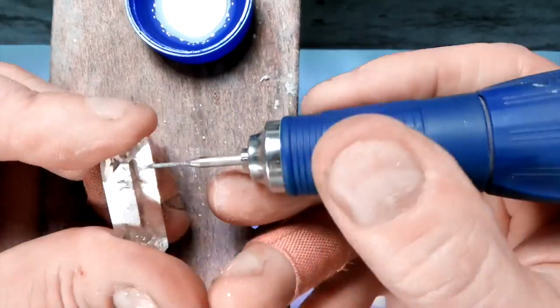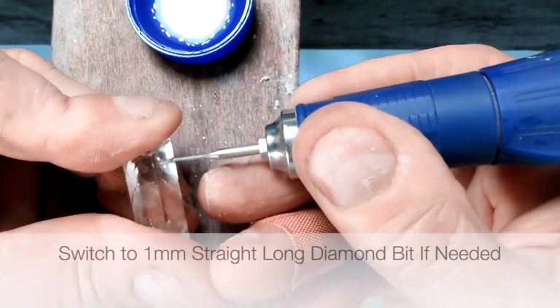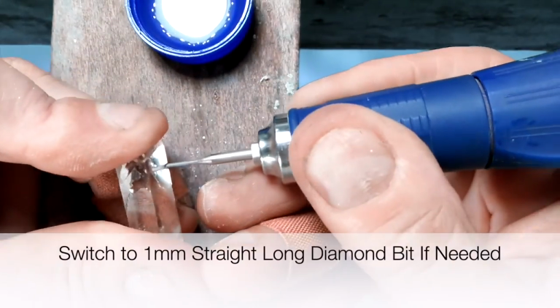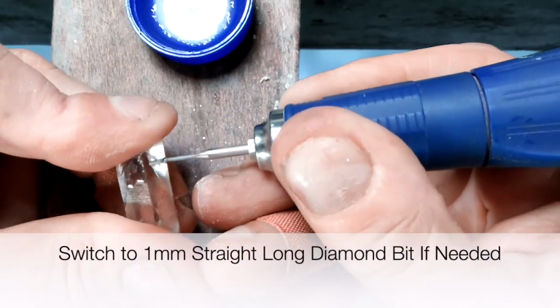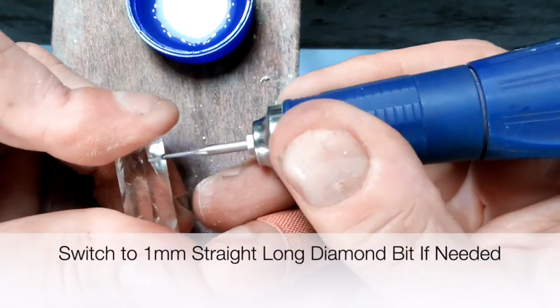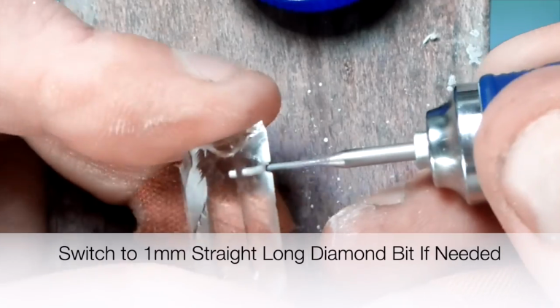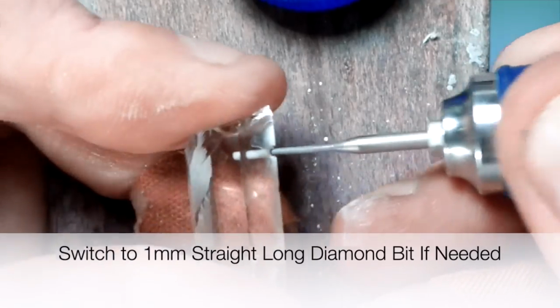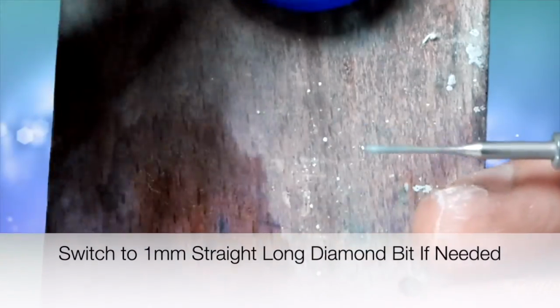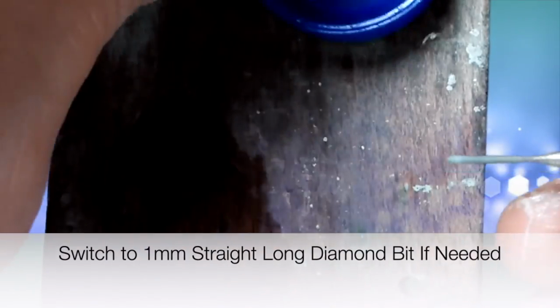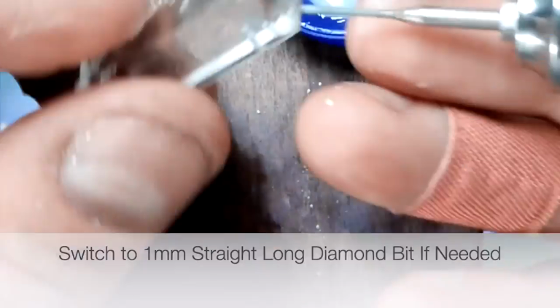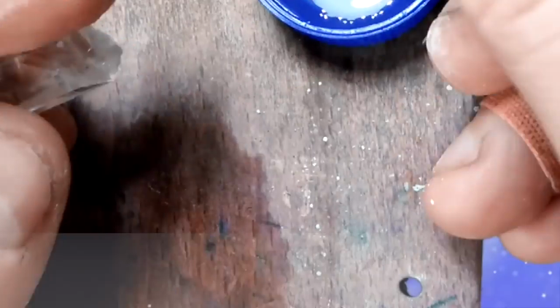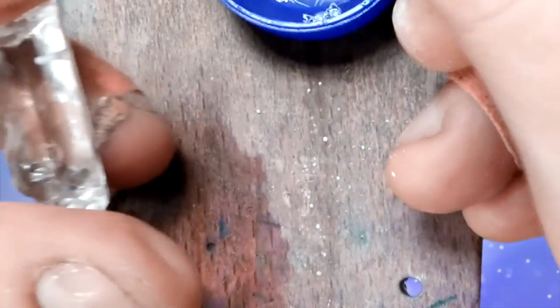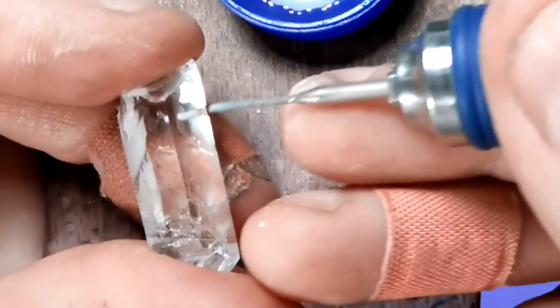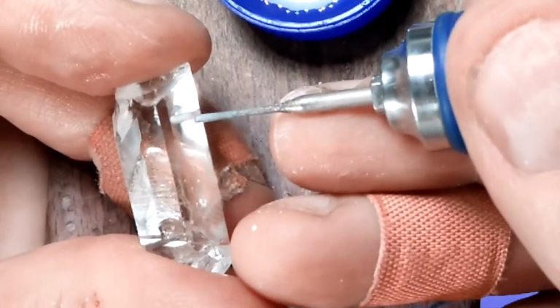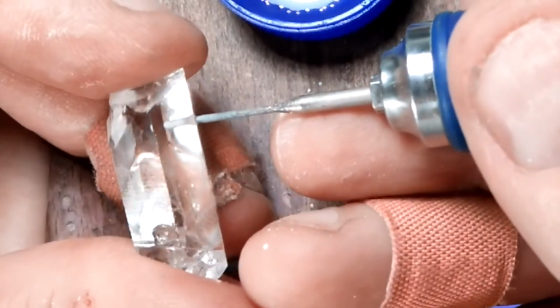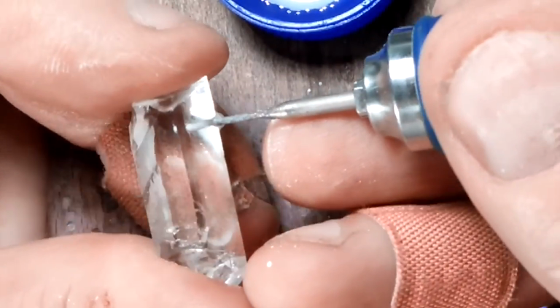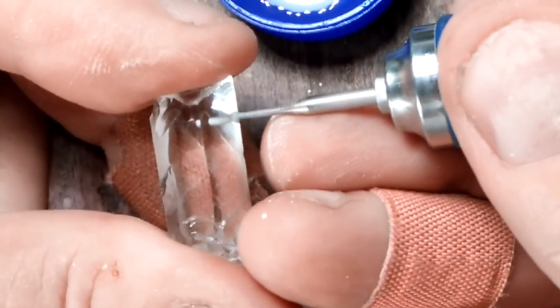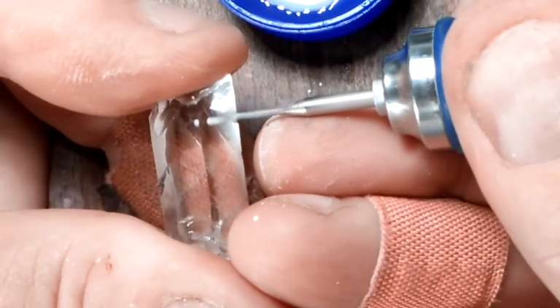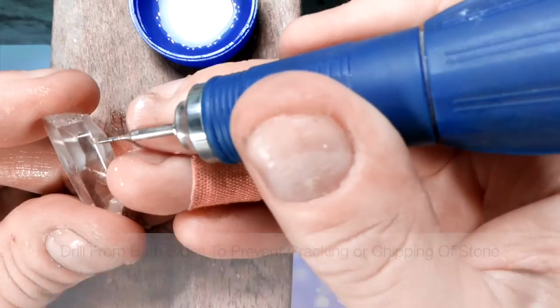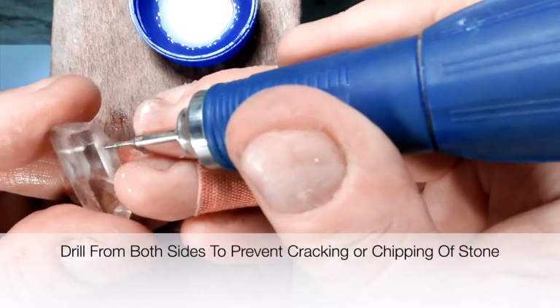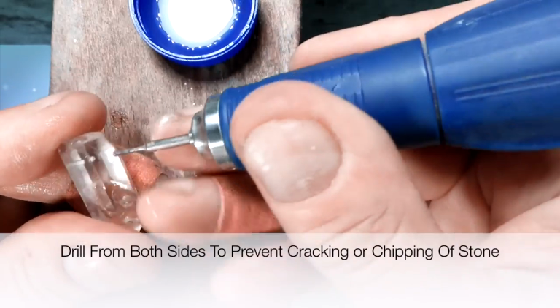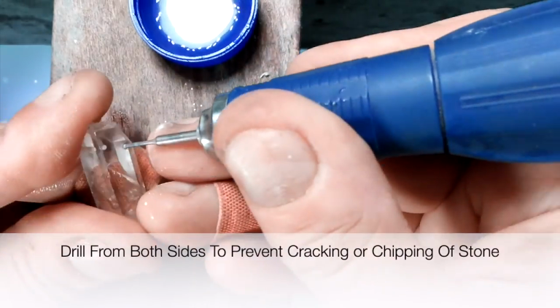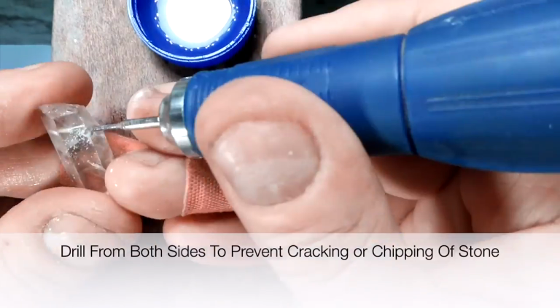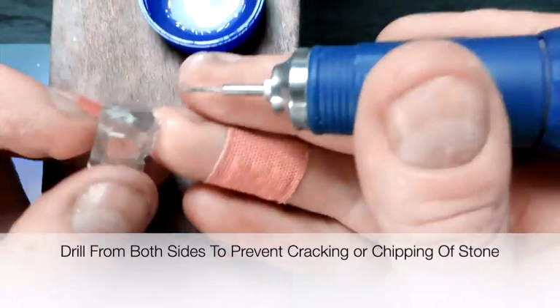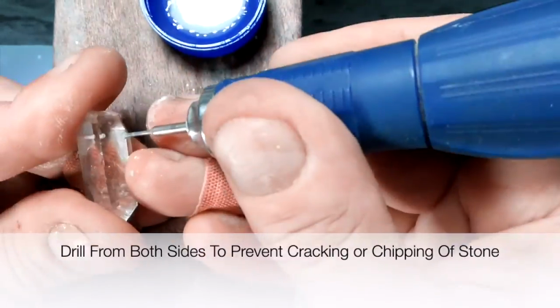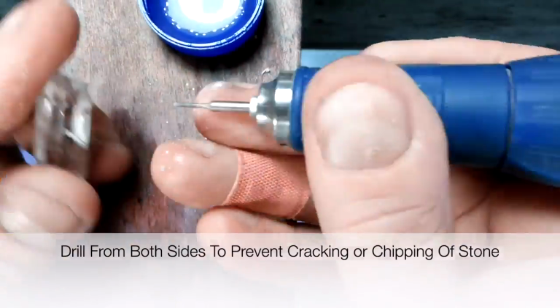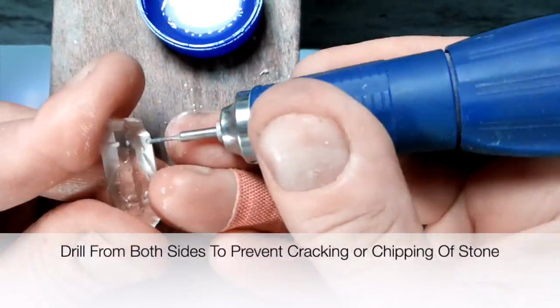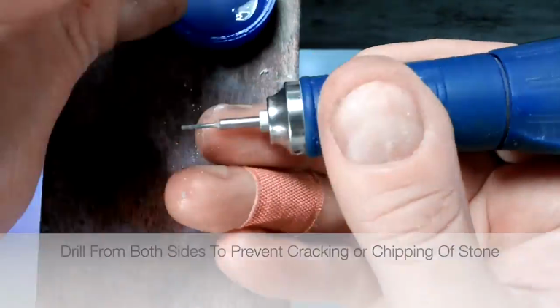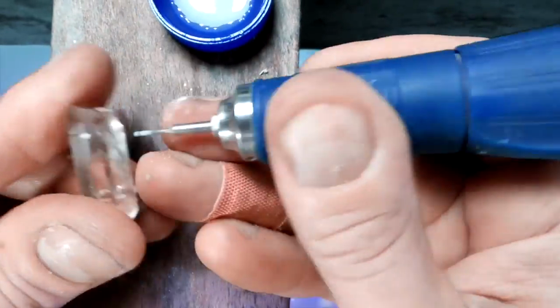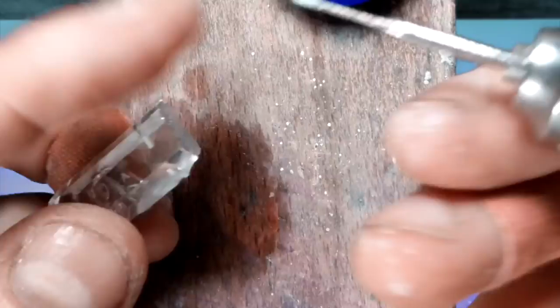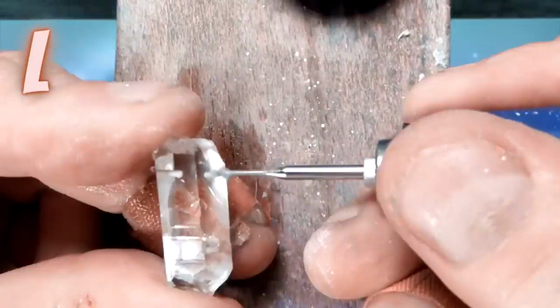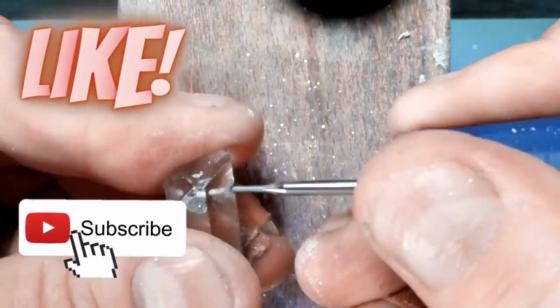And I'm going to go to the one millimeter straight long. You can see that getting hot in there. So now I'm going to start from the other side and go back to the one millimeter straight long. We're making excellent progress.